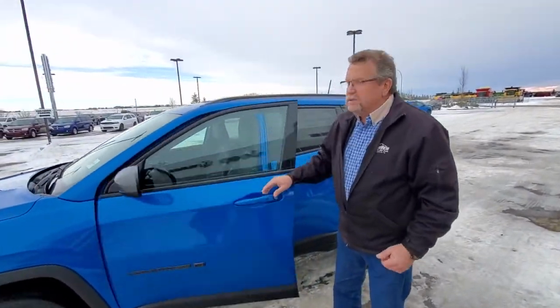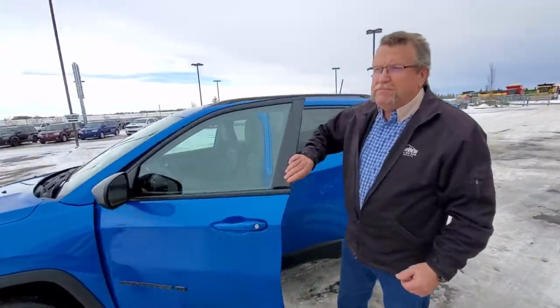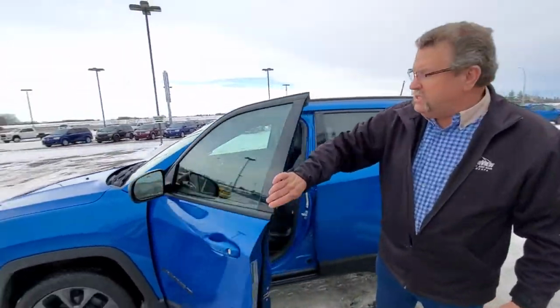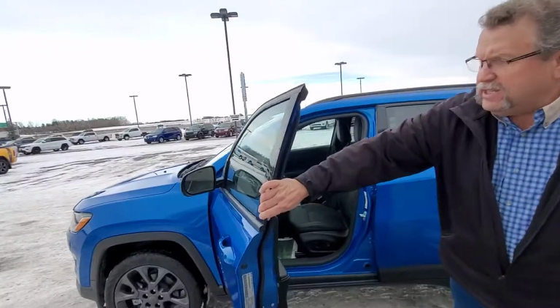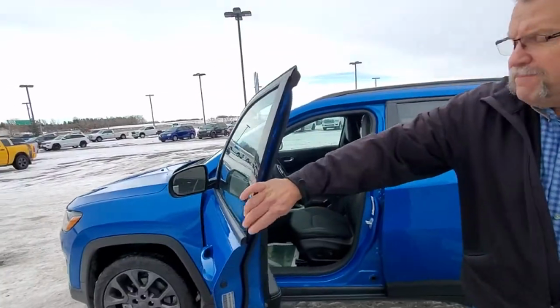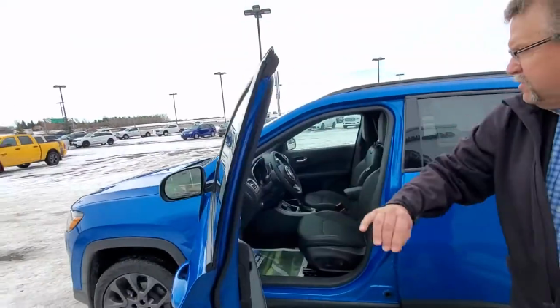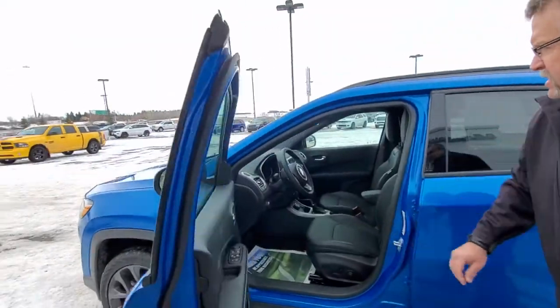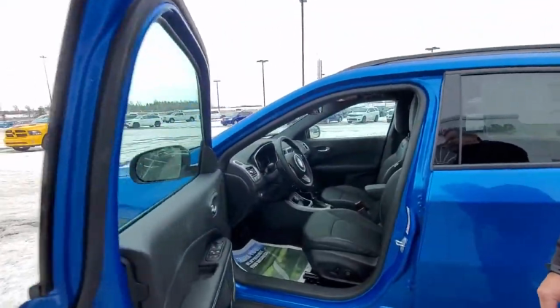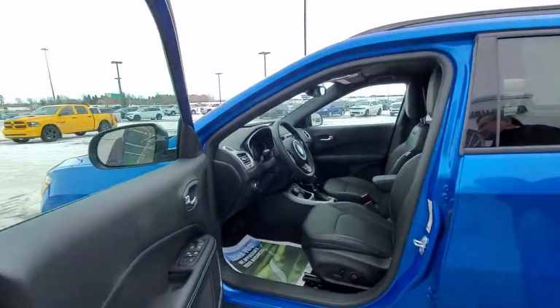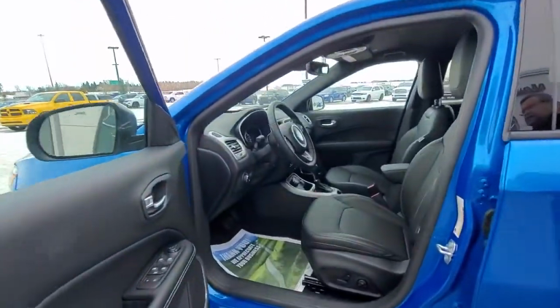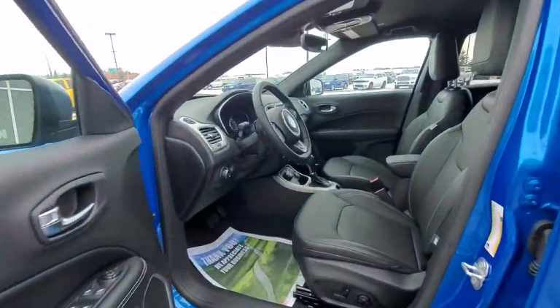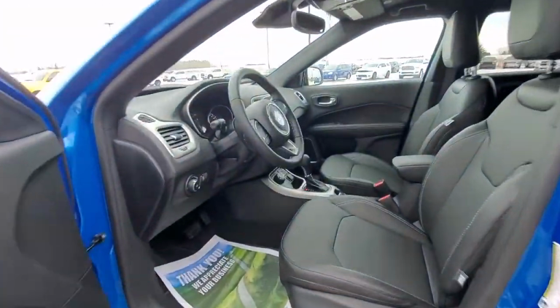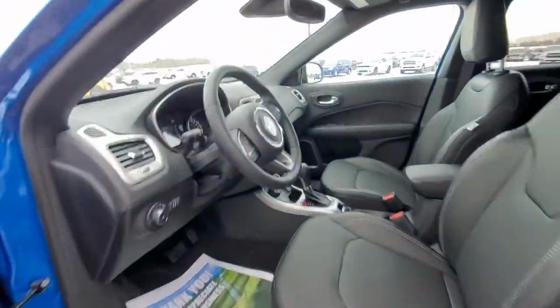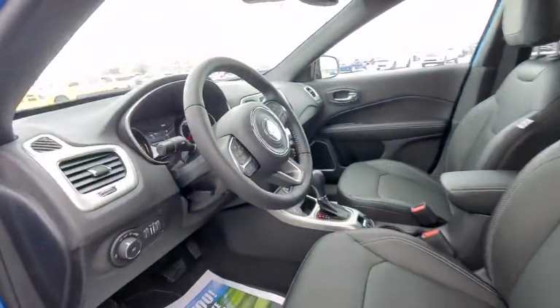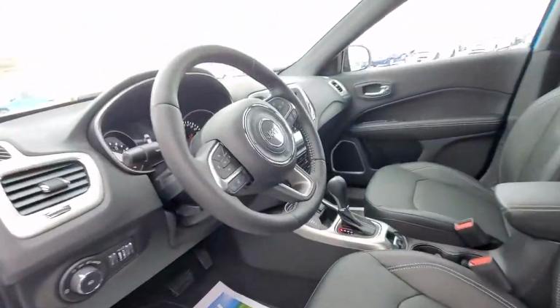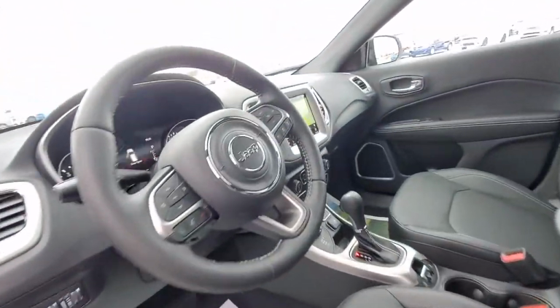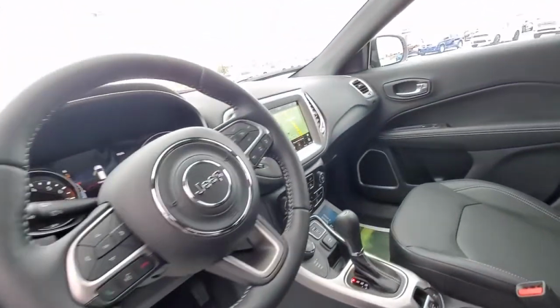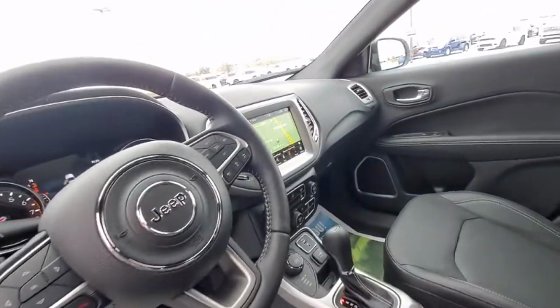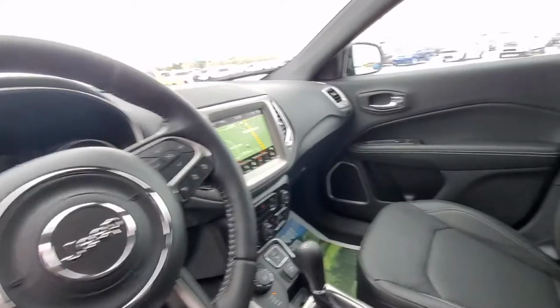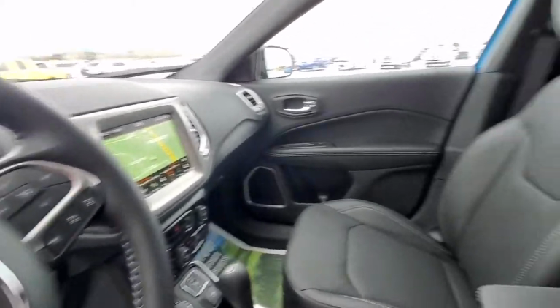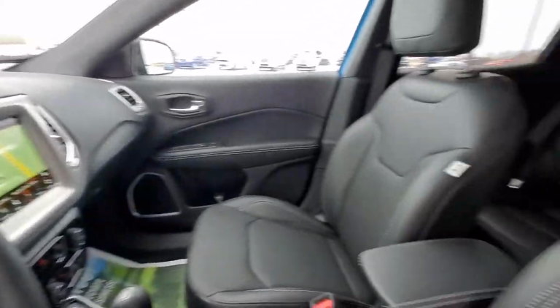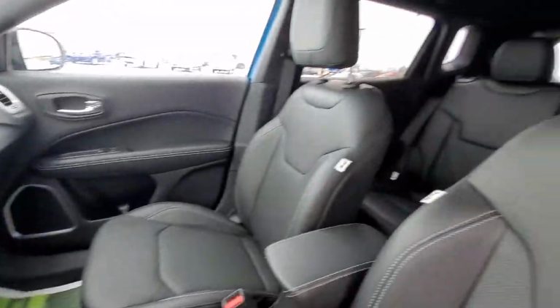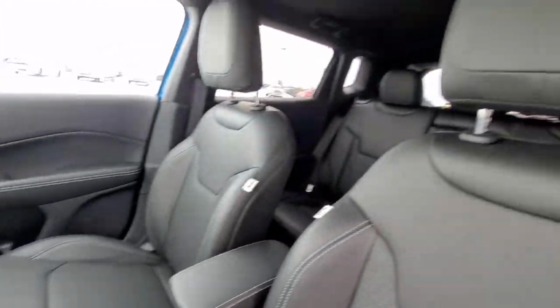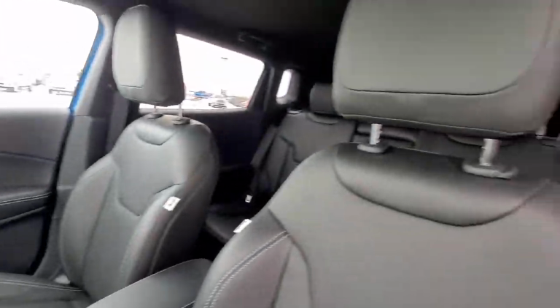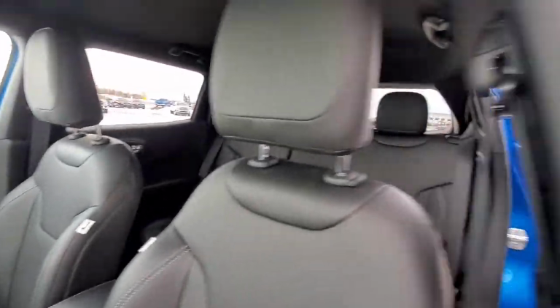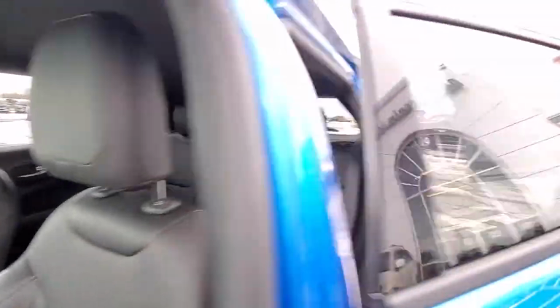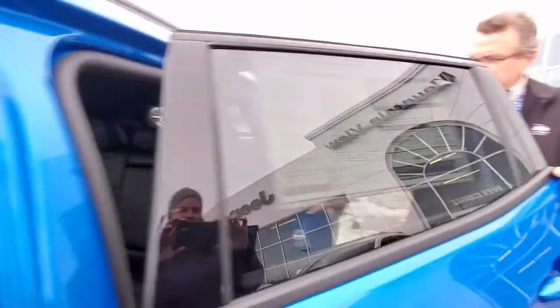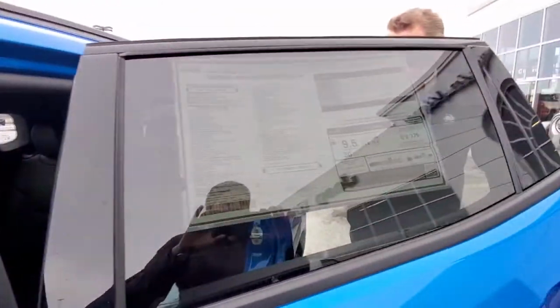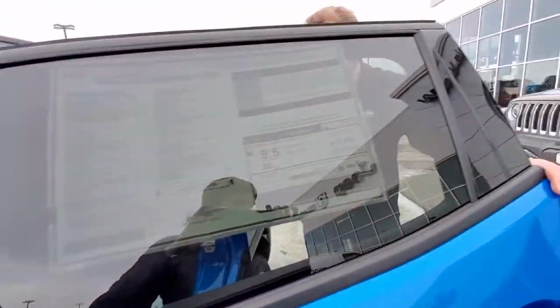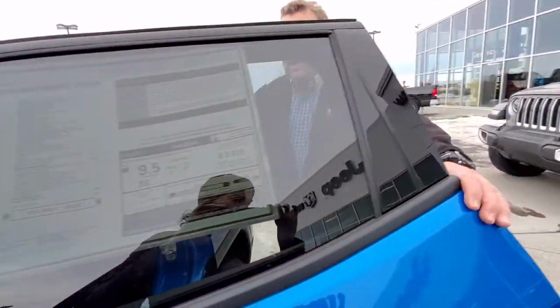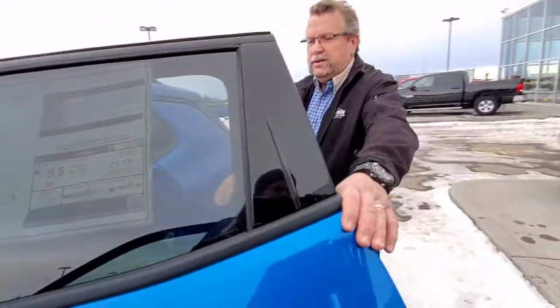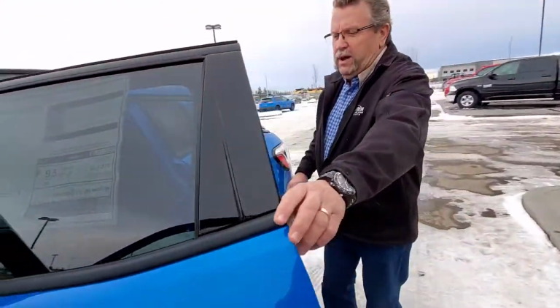This one's got blind spot, adaptive cruise, navigation, Sirius Guardian, heated seats, heated steering wheel, and back seats with lots of room back here as well.